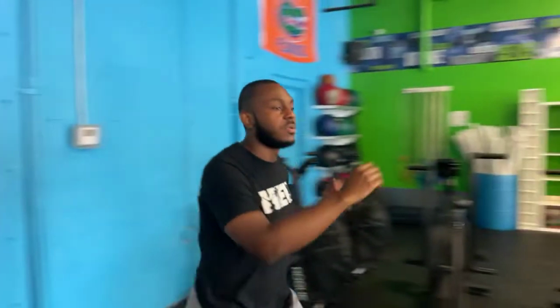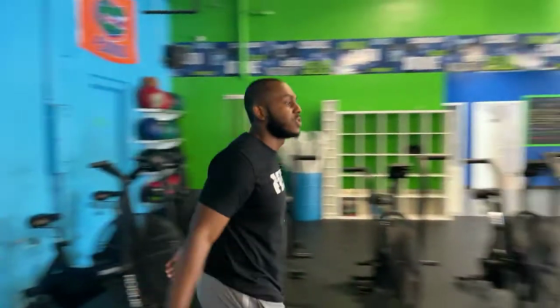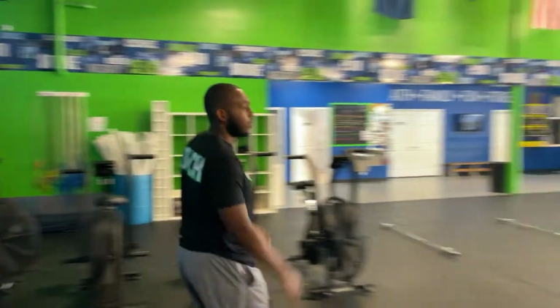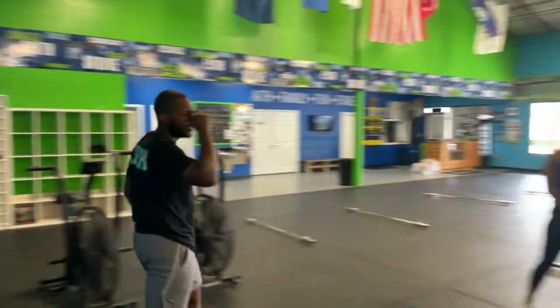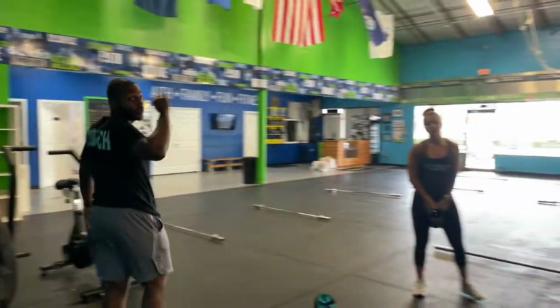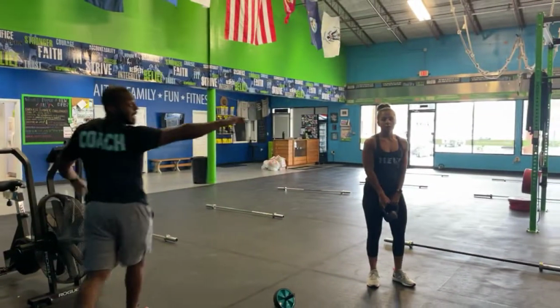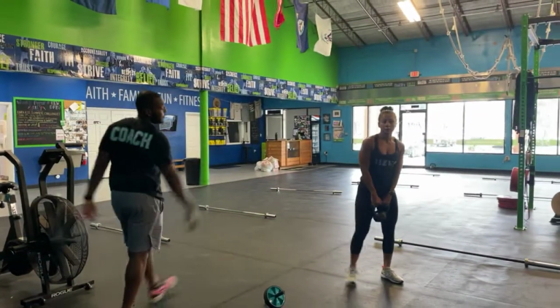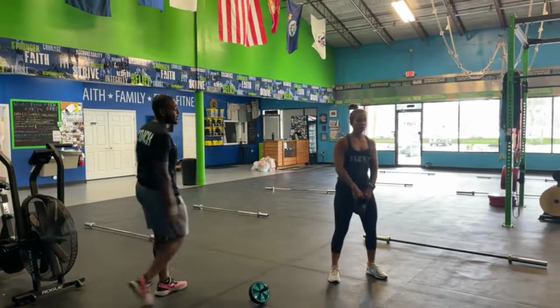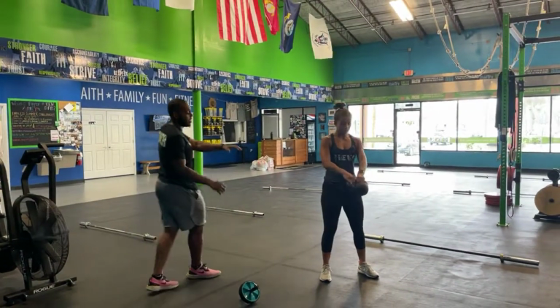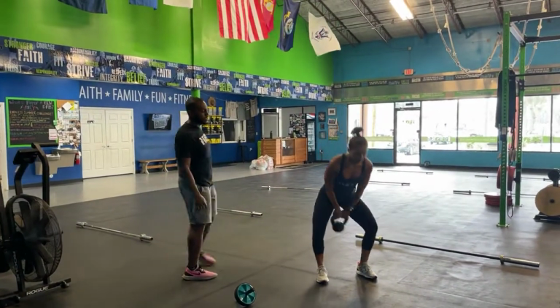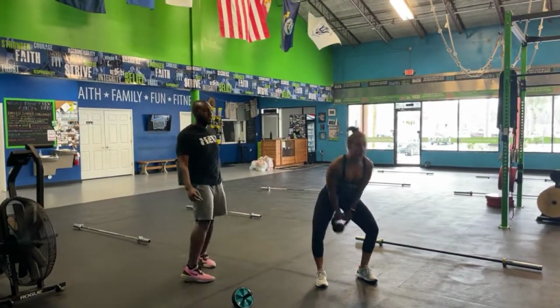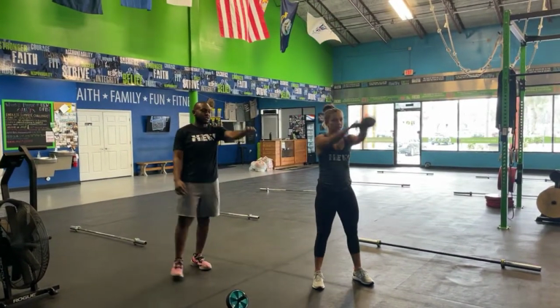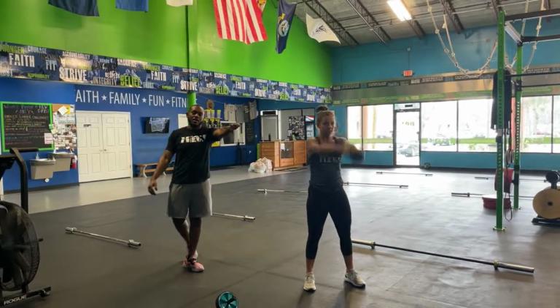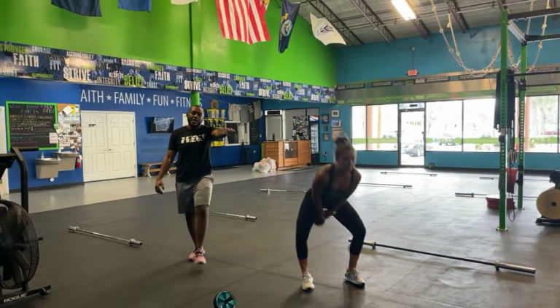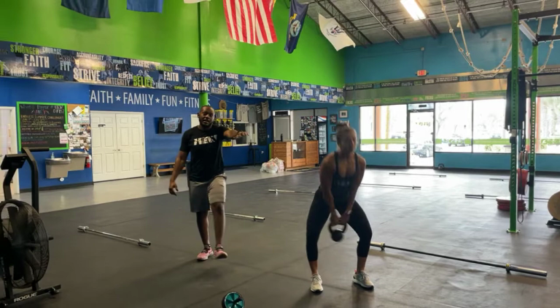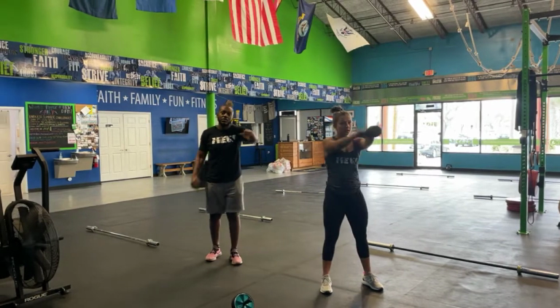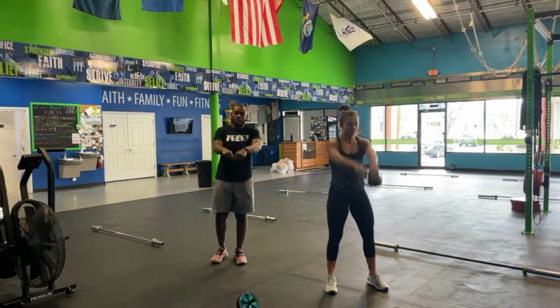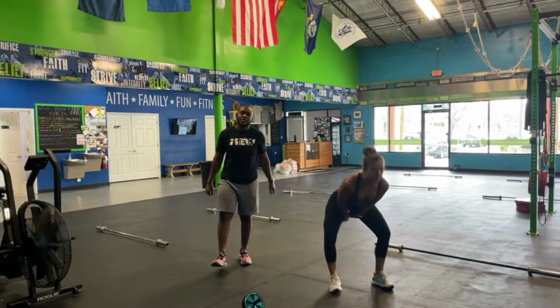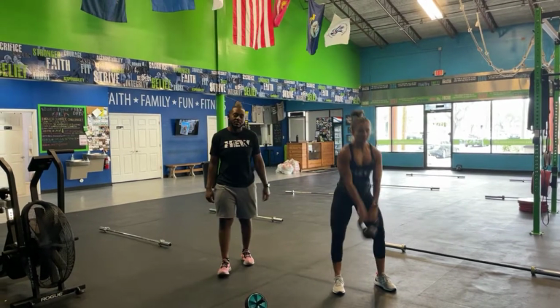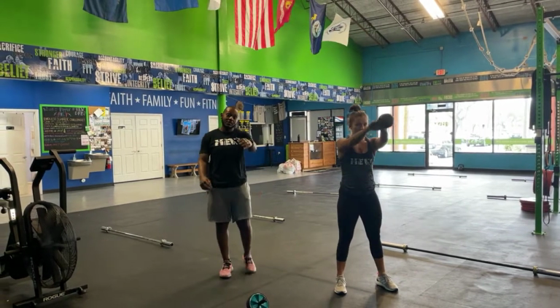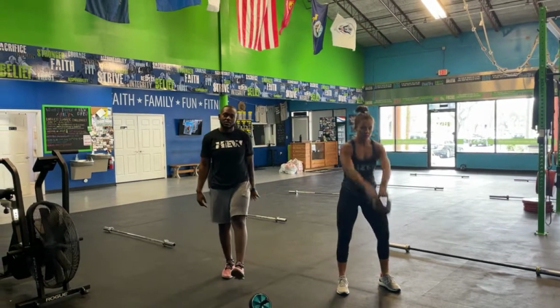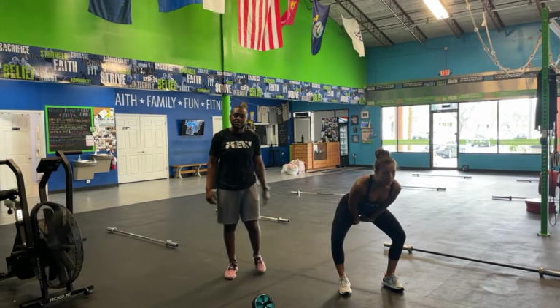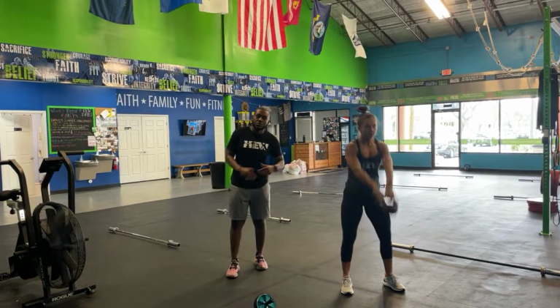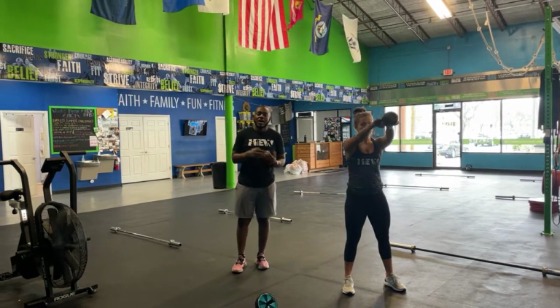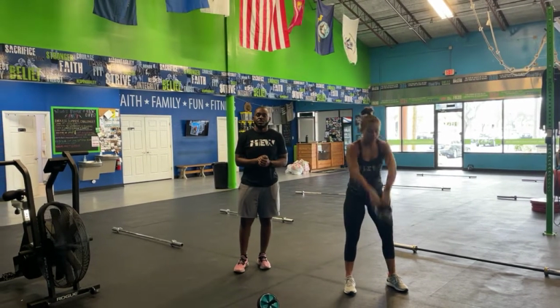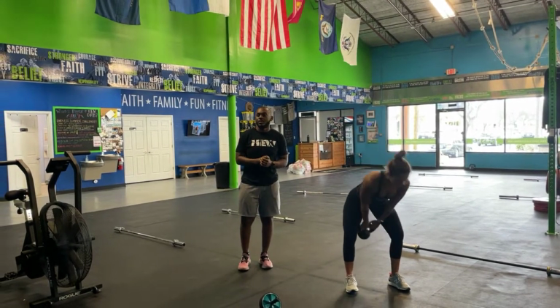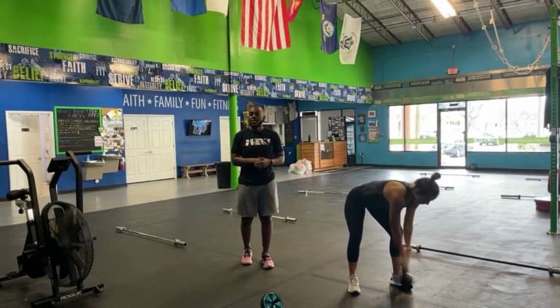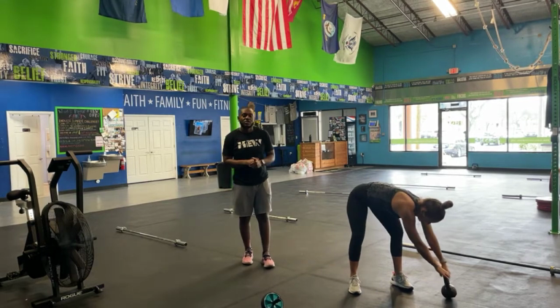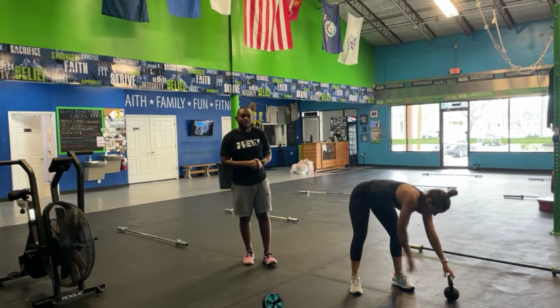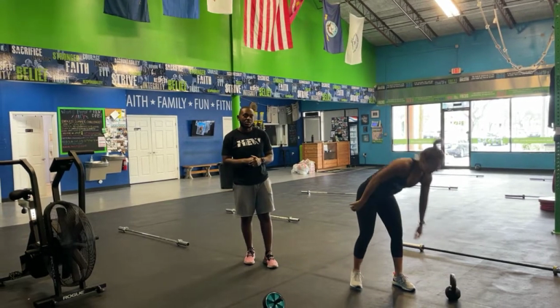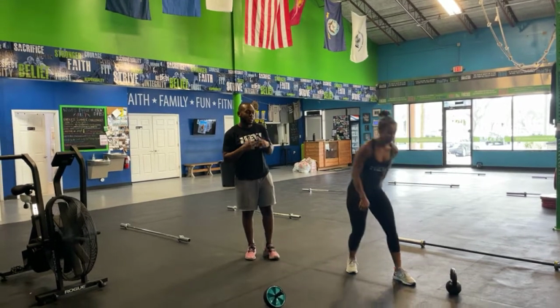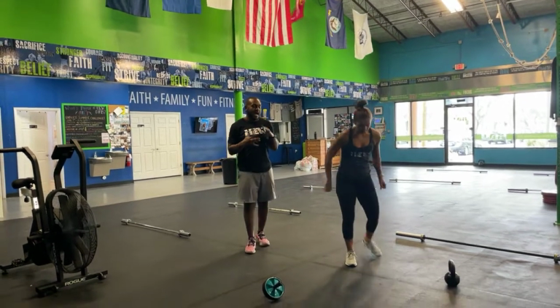For your Russian kettlebell swings, Miss Jamie will demonstrate. Russian means you're only going to high level today — you're hiking between the hips and then locking it out at that high level. Keep your arms locked out like cables and just cycle through.